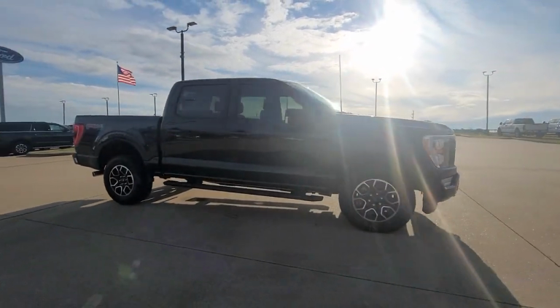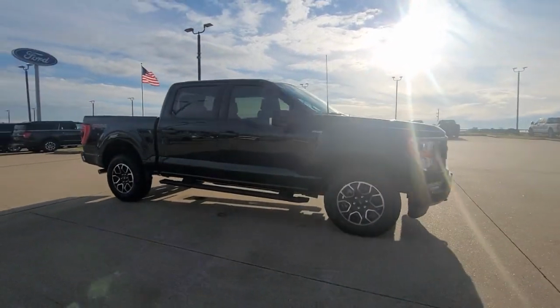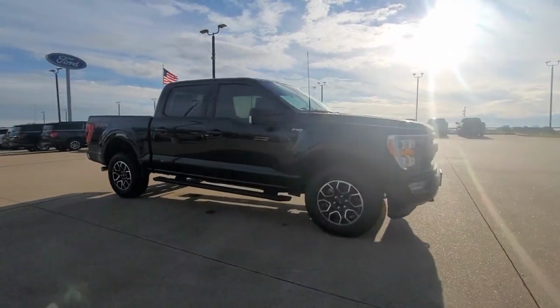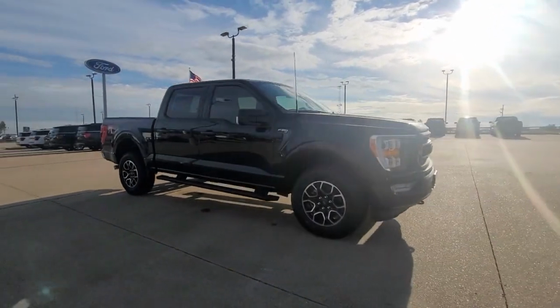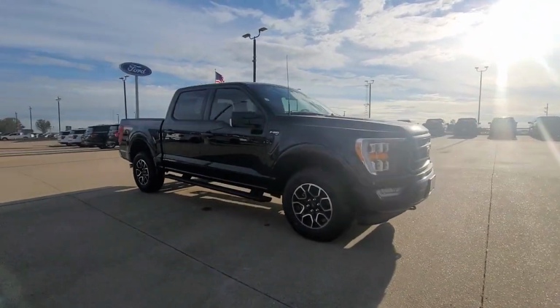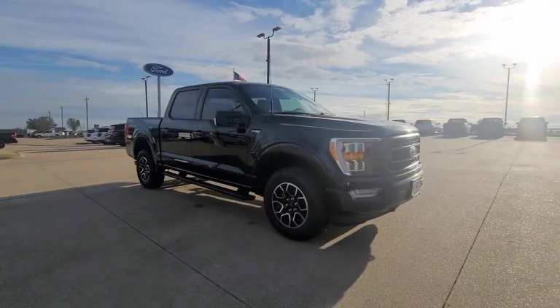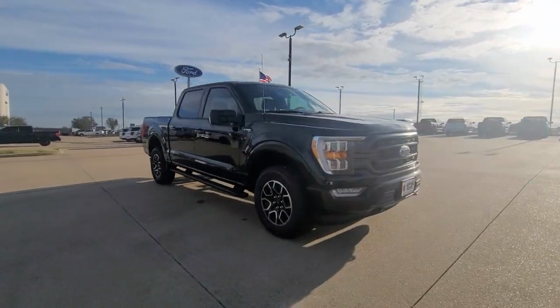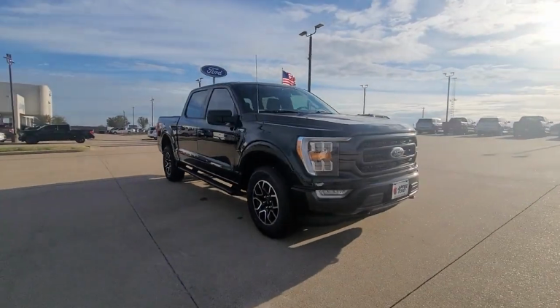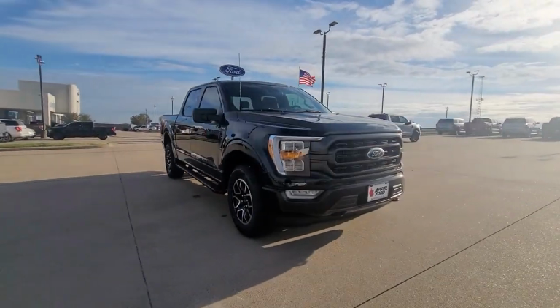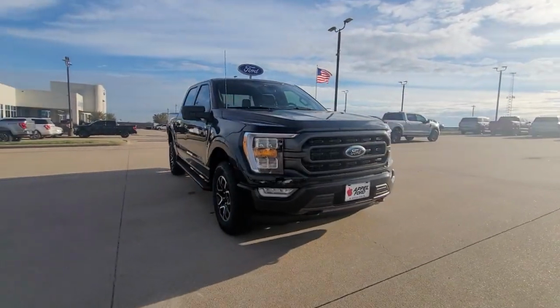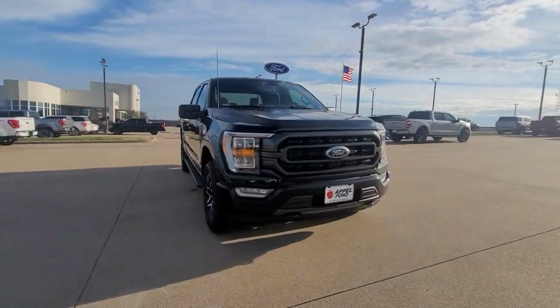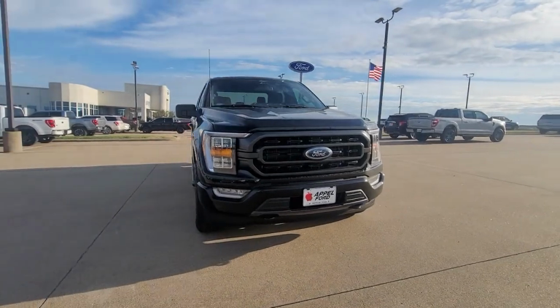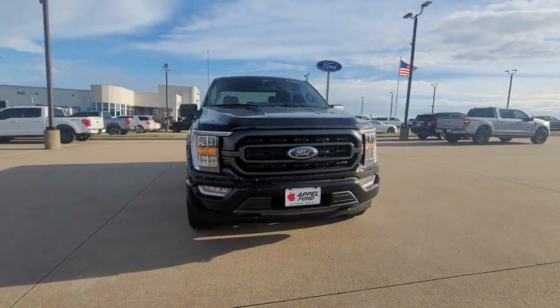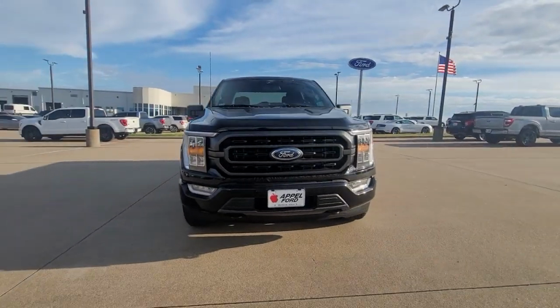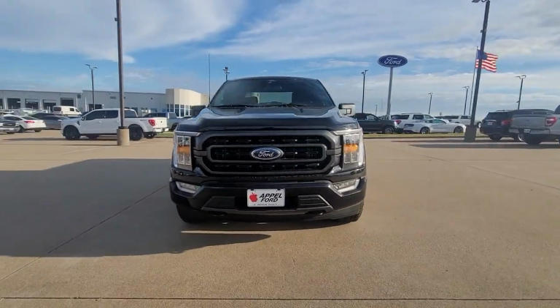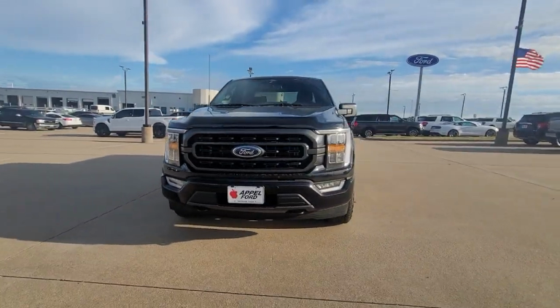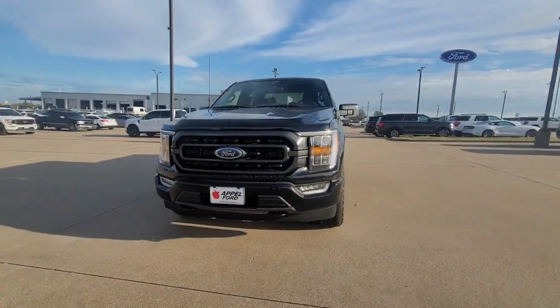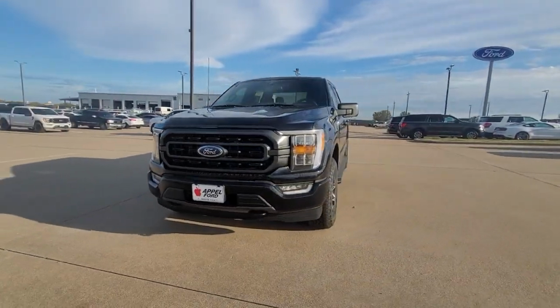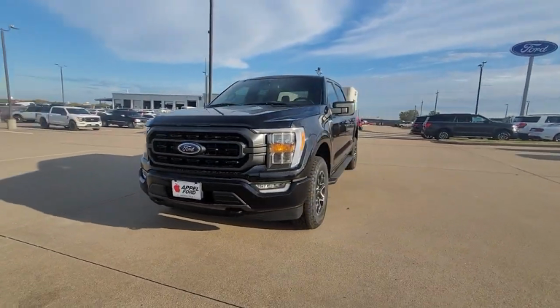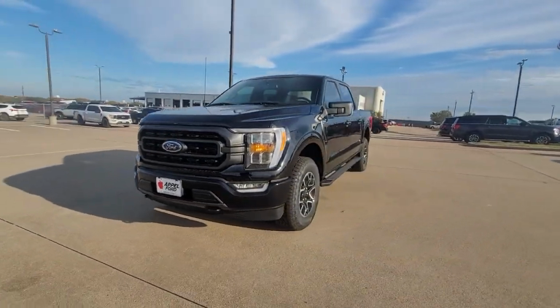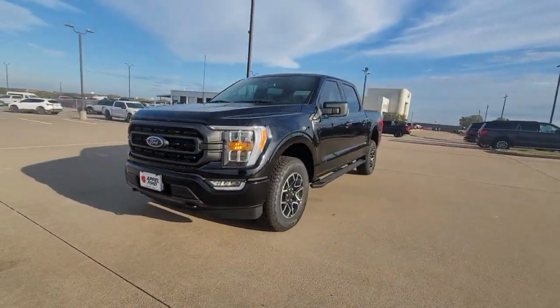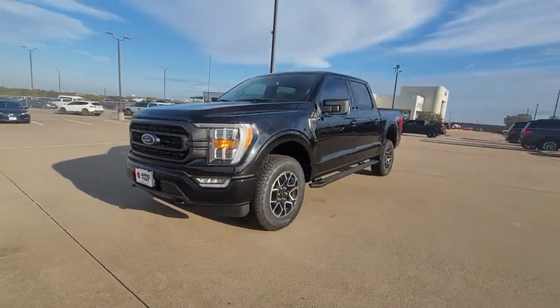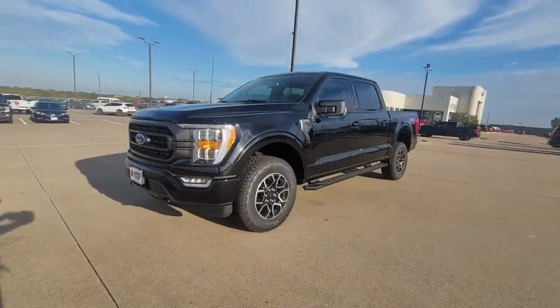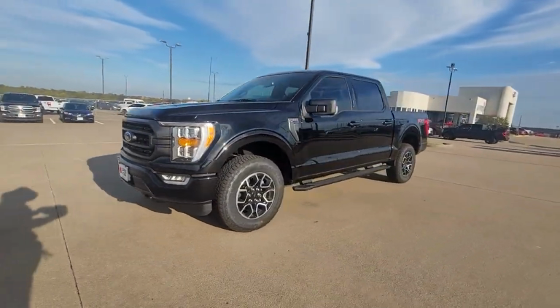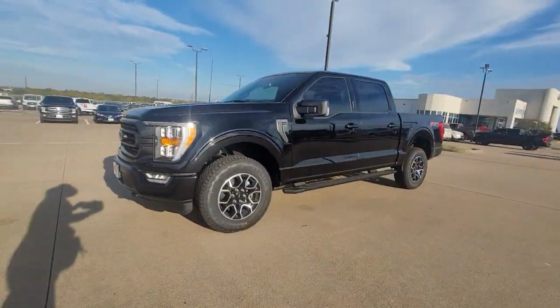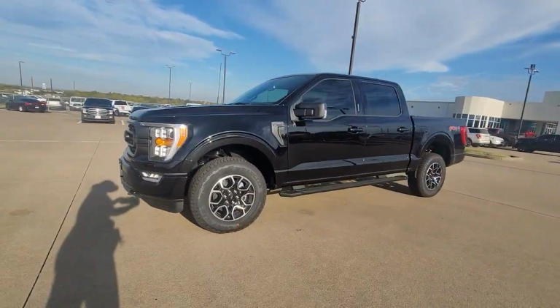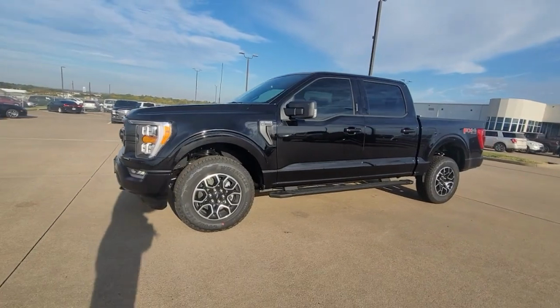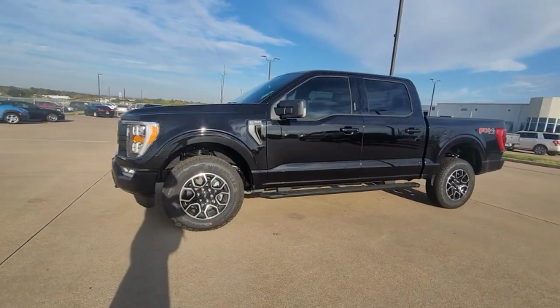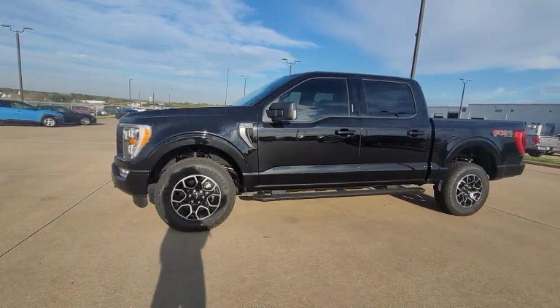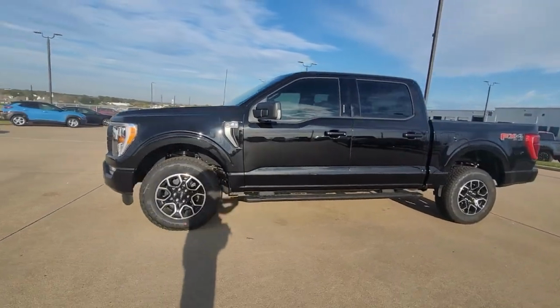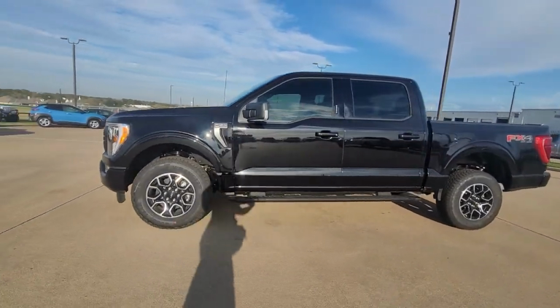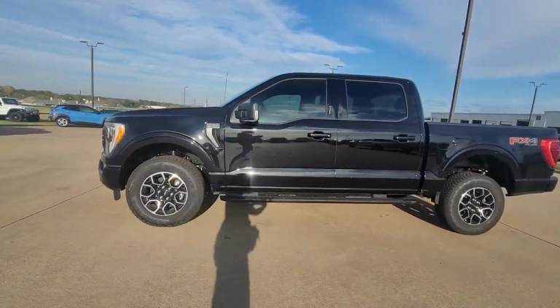What's more, available options let you customize its hard-working bed so you can be more productive than ever before. The following are some of this vehicle's highlighted options. Navigation system,